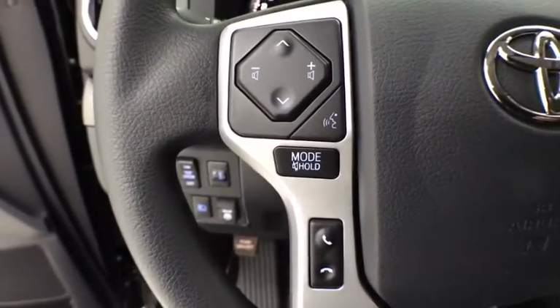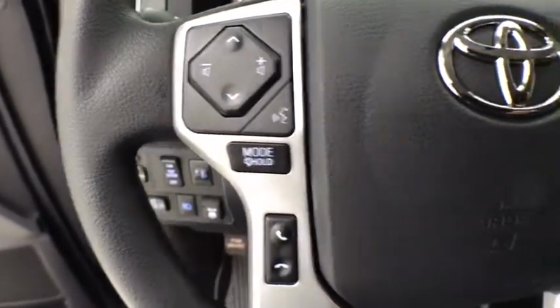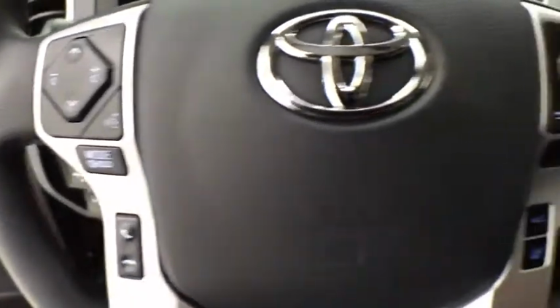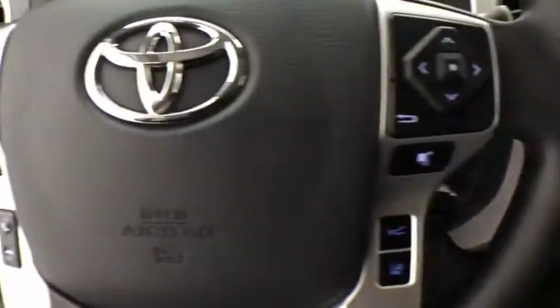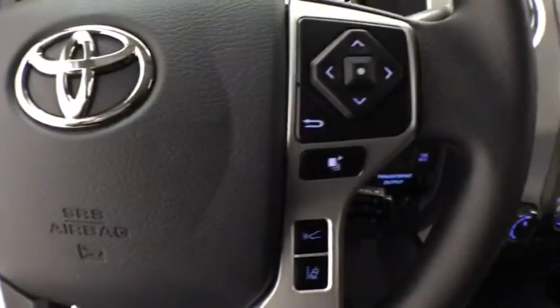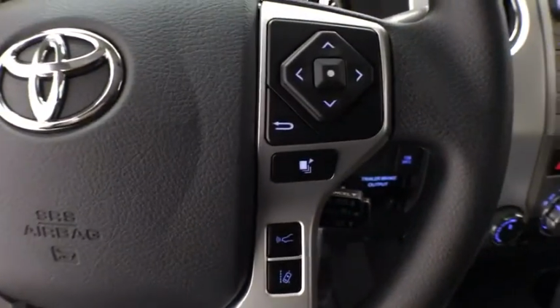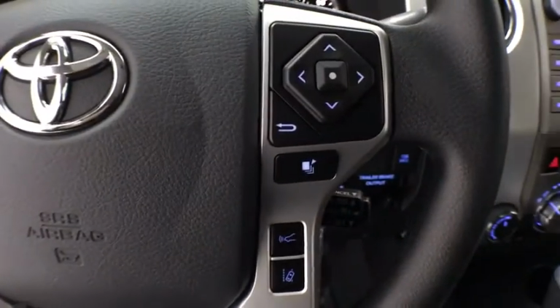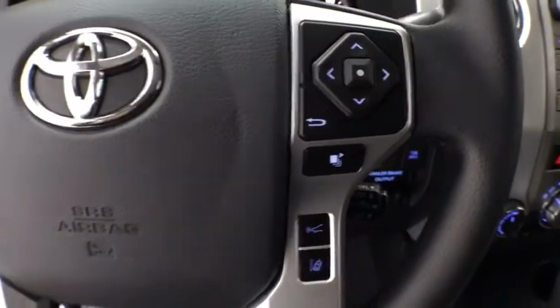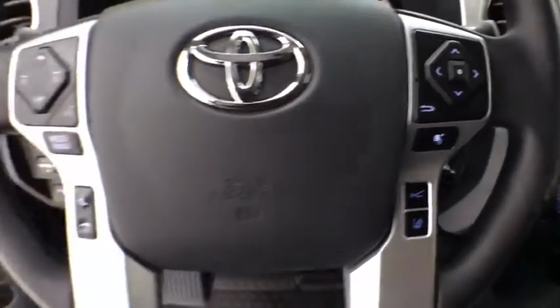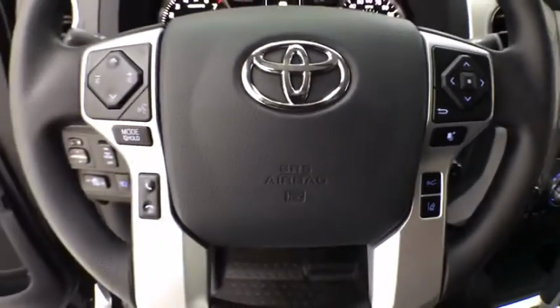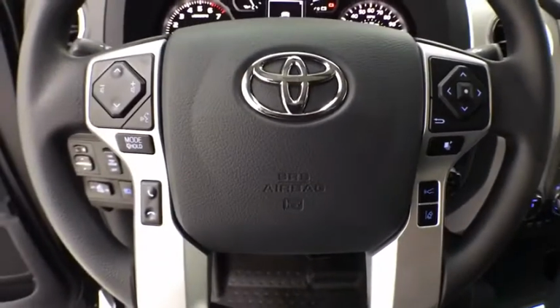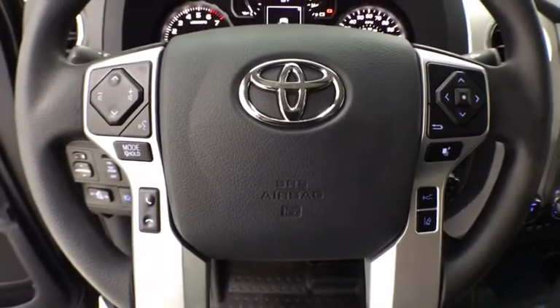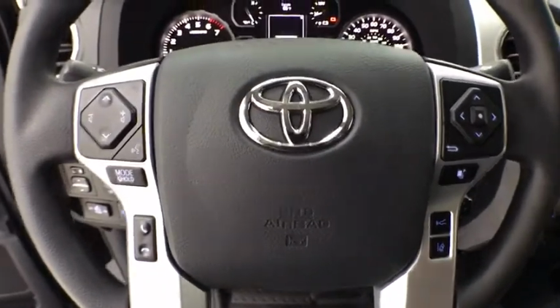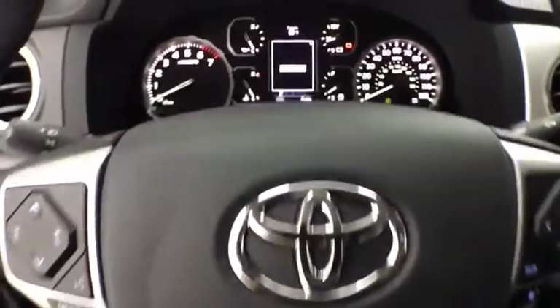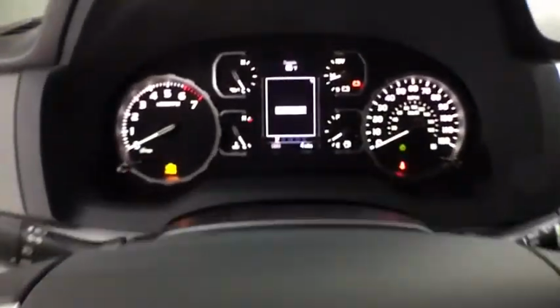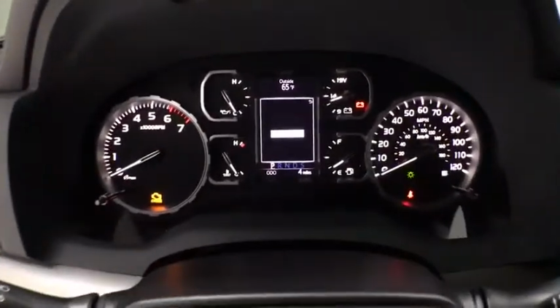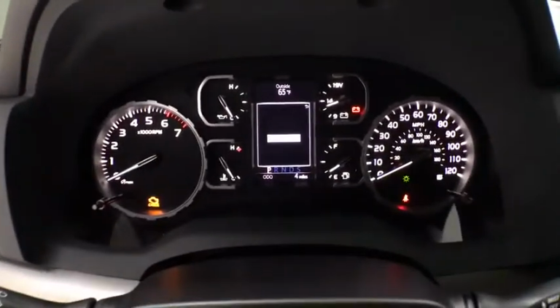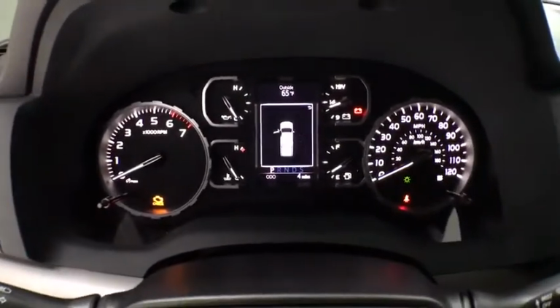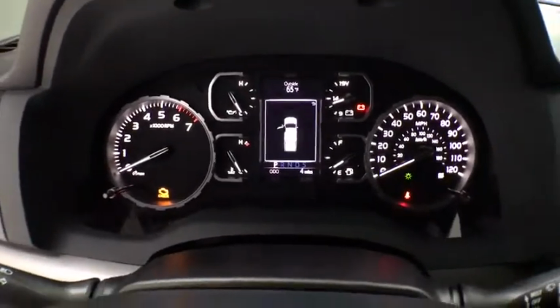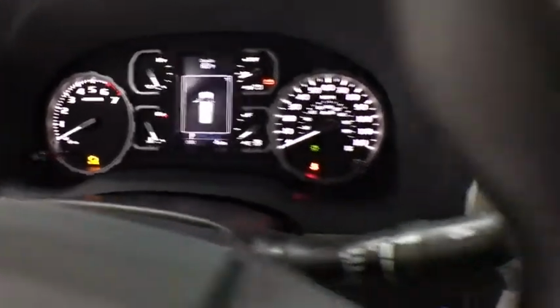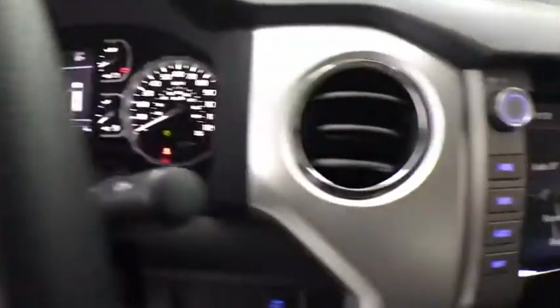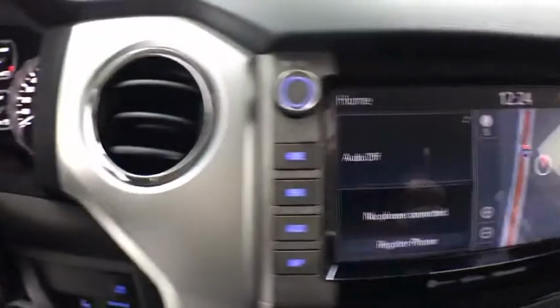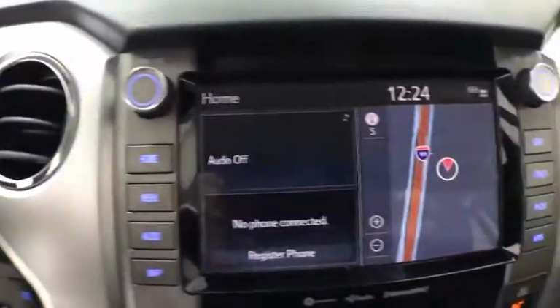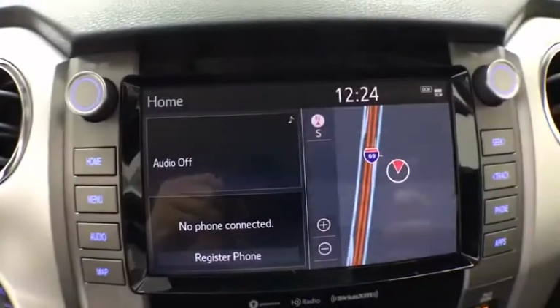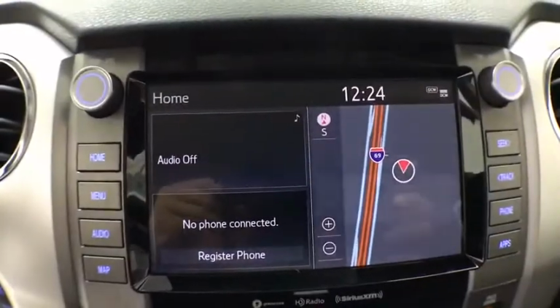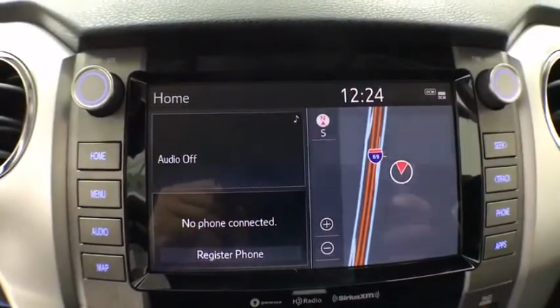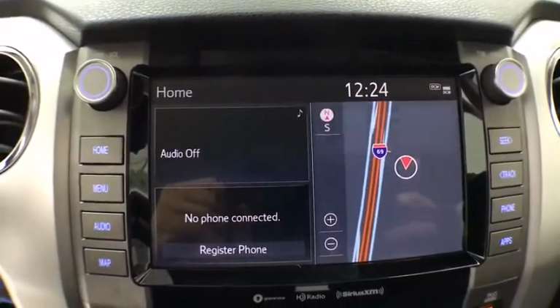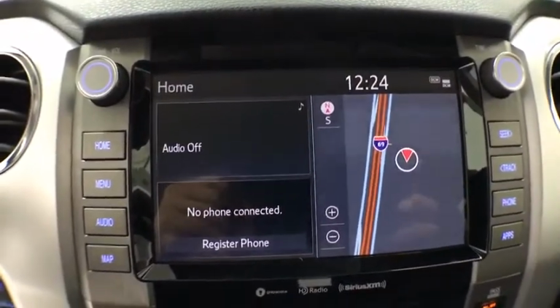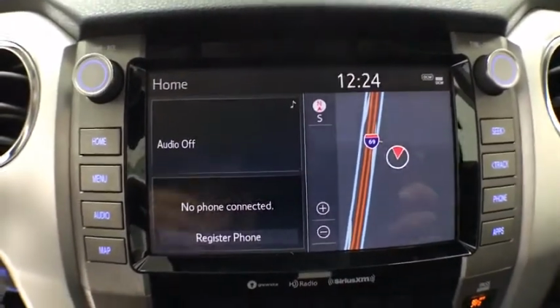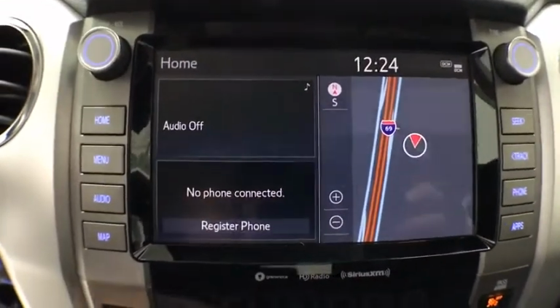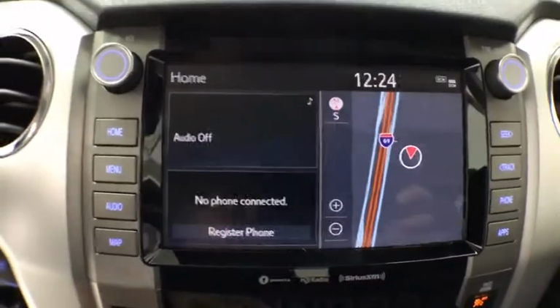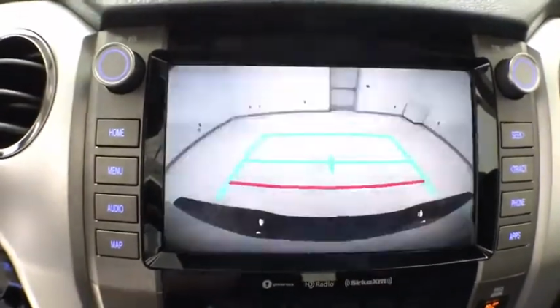Traction control, dual airbags, power steering, four-wheel disc brakes, compass, fog lights, electronic stability control, power windows, CD player, rear window defroster, trip computer.